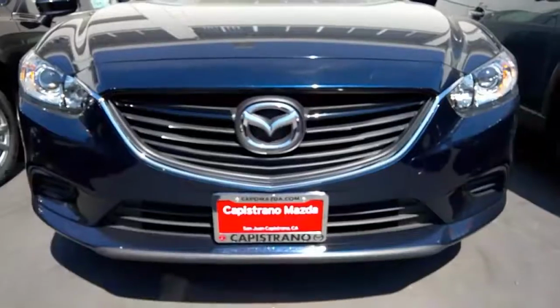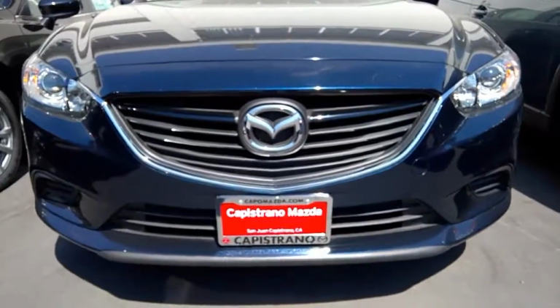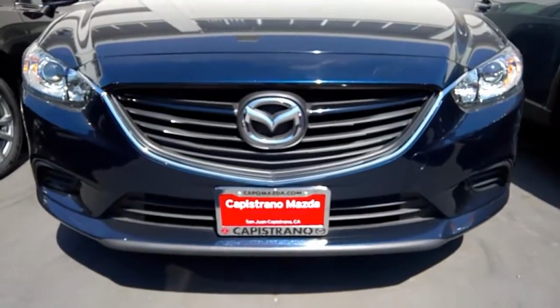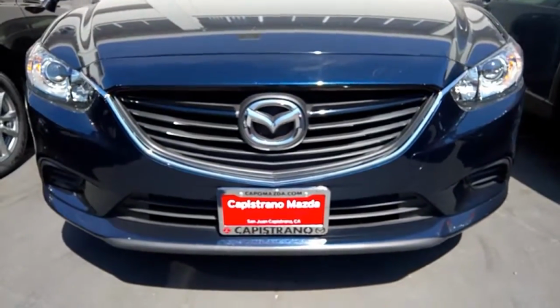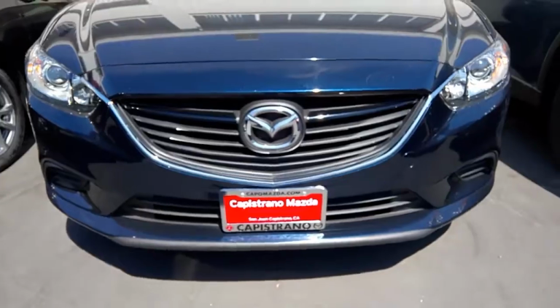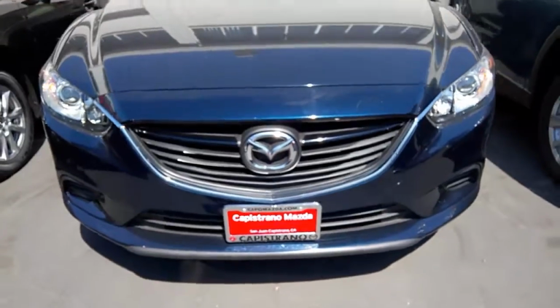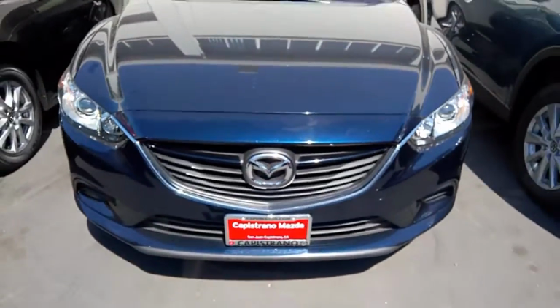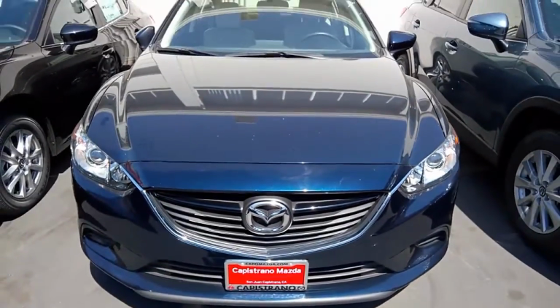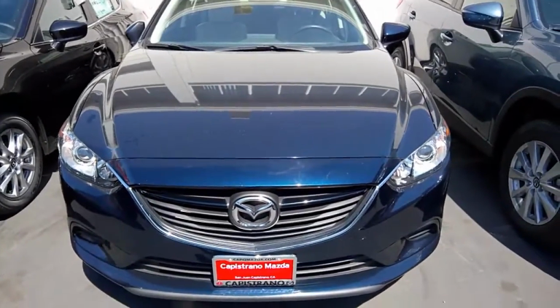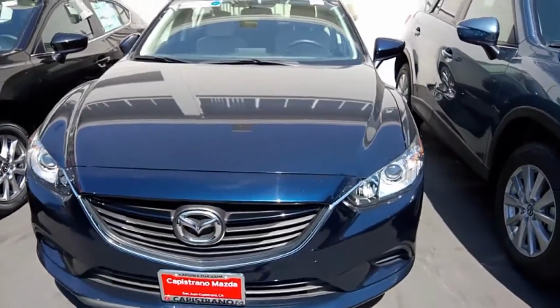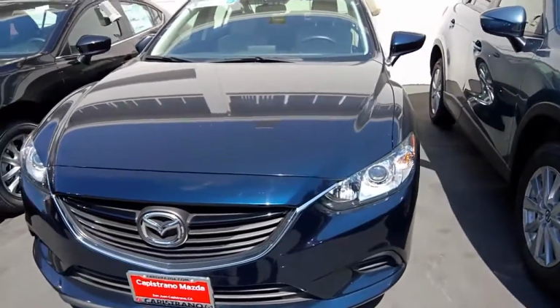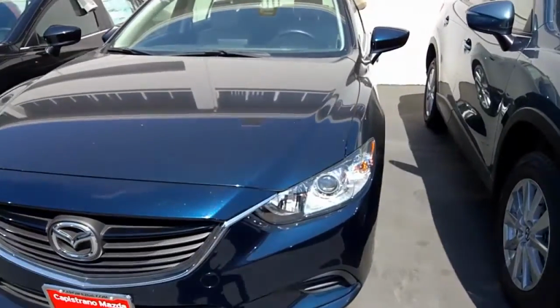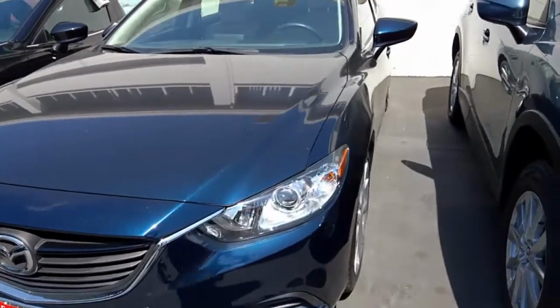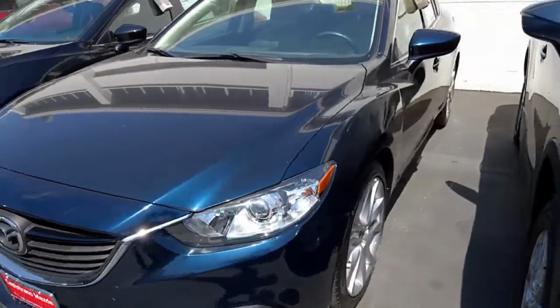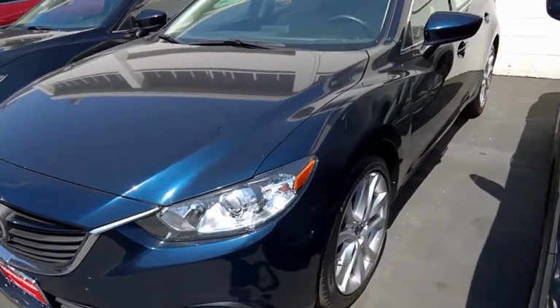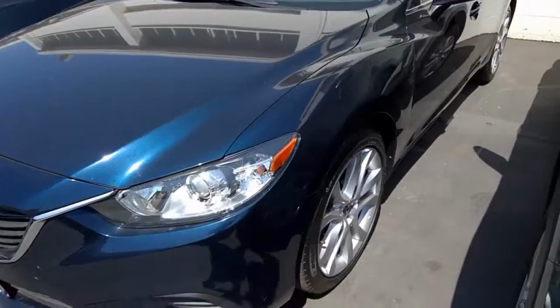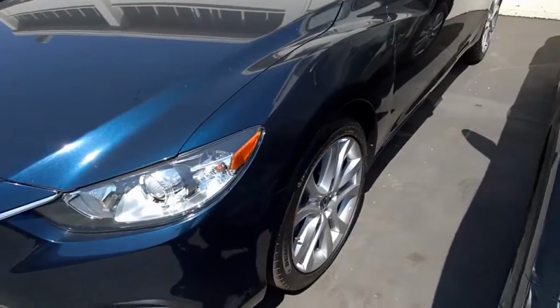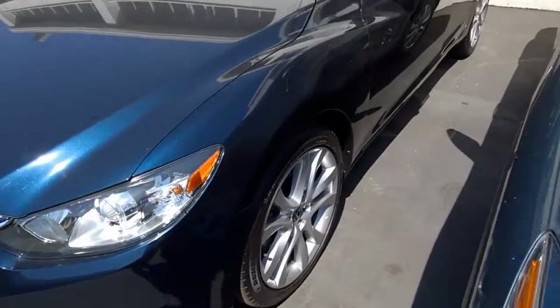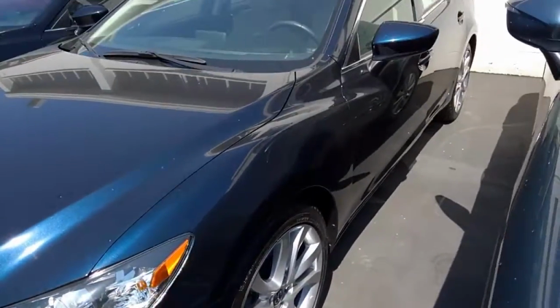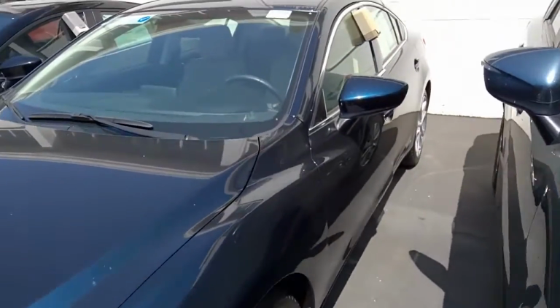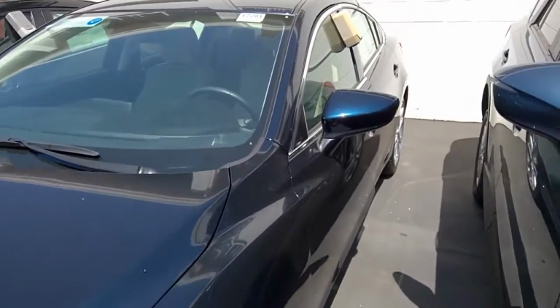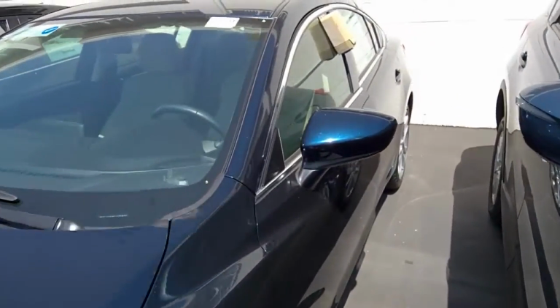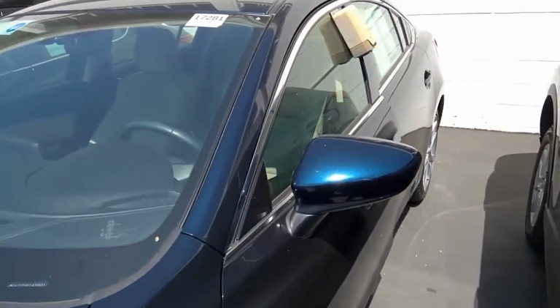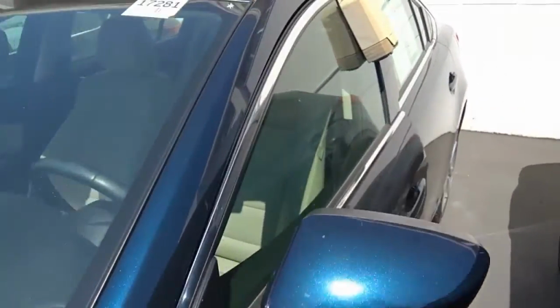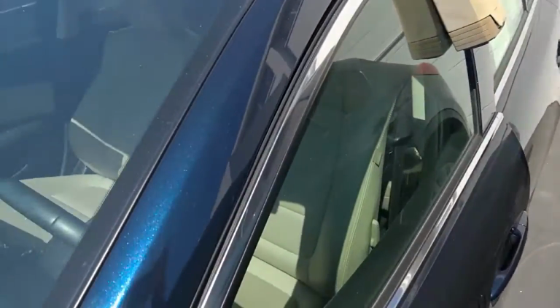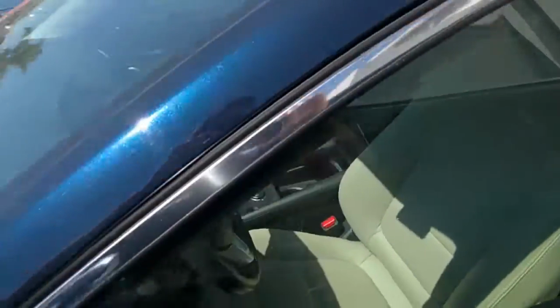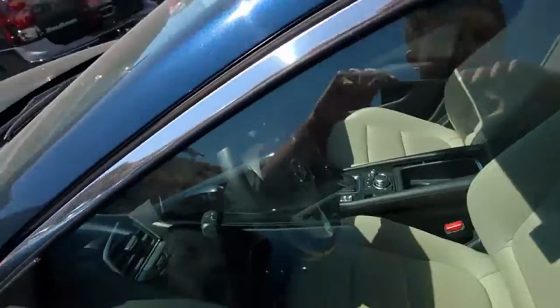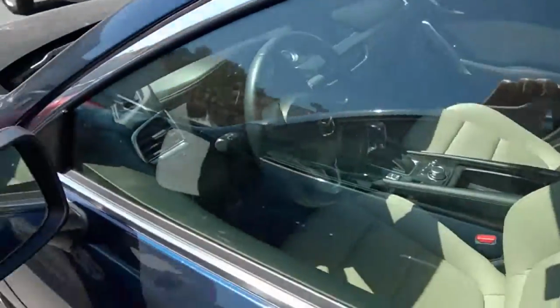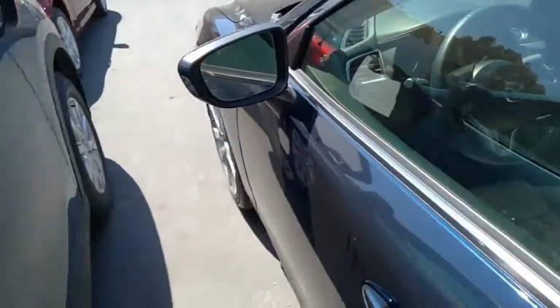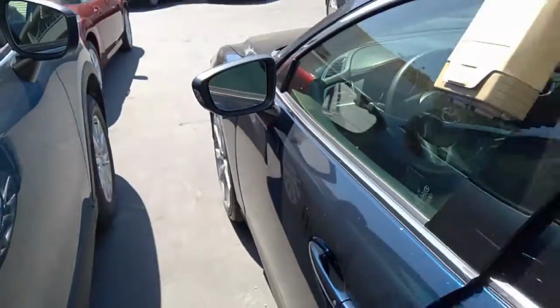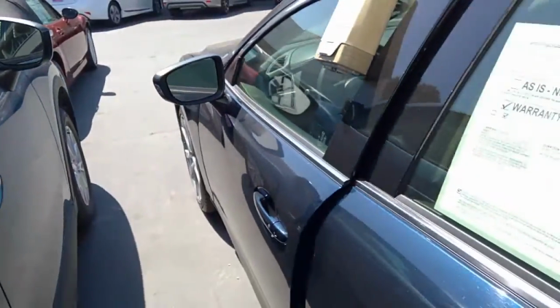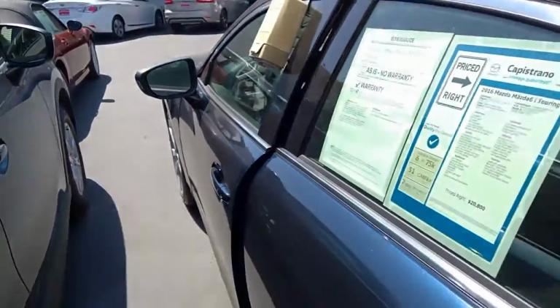We'll start with the front with the signature 5-point Mazda front grille, front and center. A very nice, slick design on these, and this does have the standard 19-inch wheels. This being the Touring, we'll give you the blind spot monitoring and rear cross-traffic alert as well.